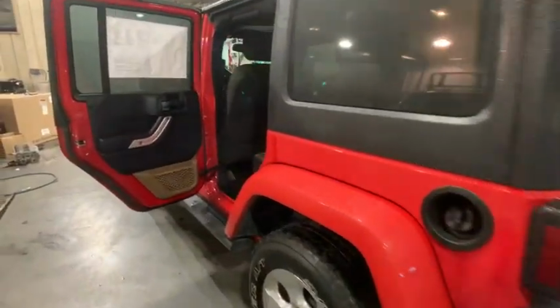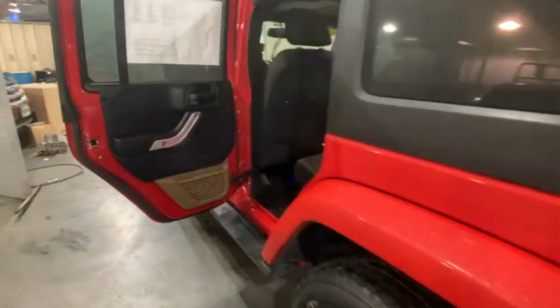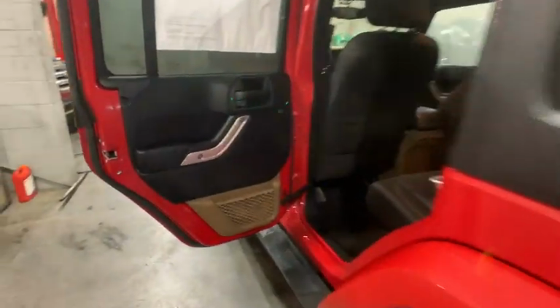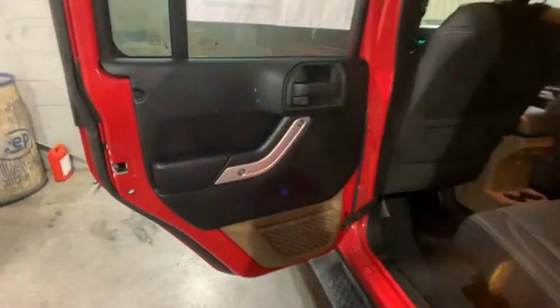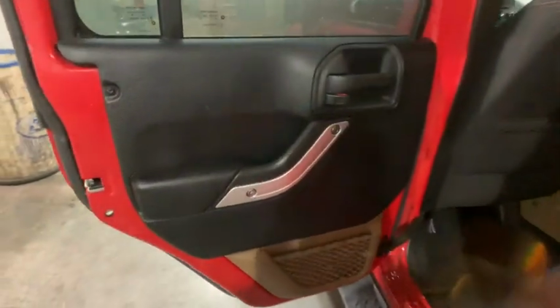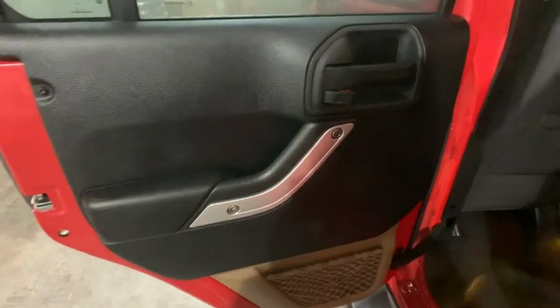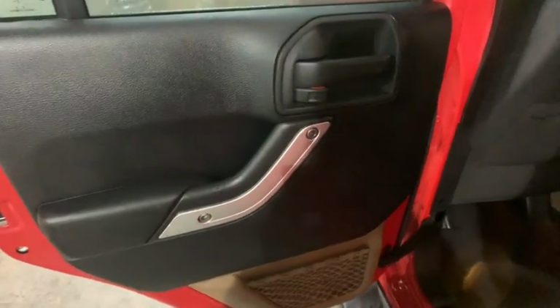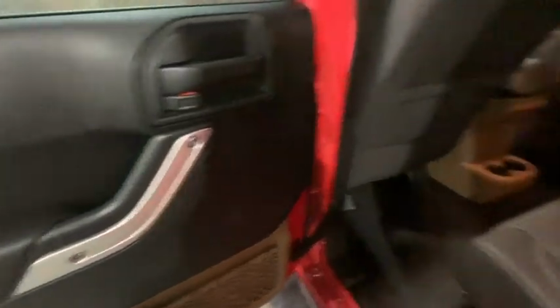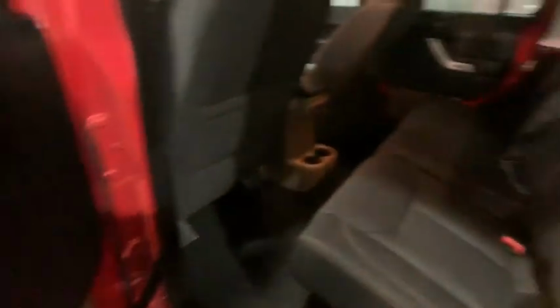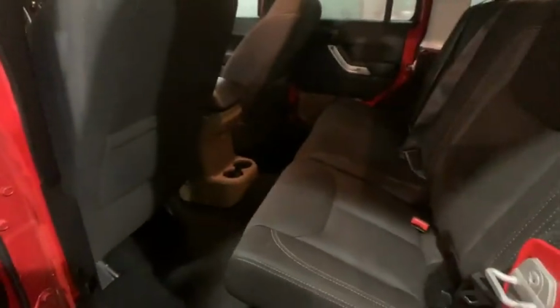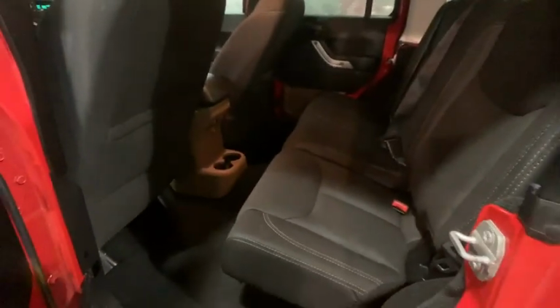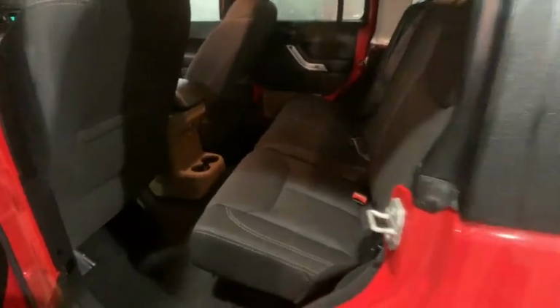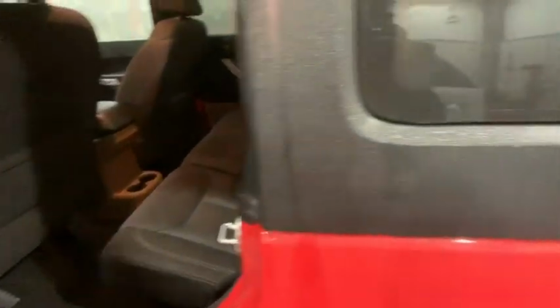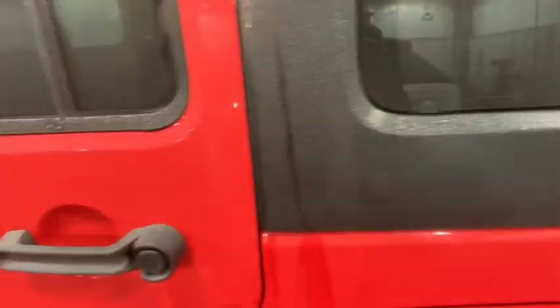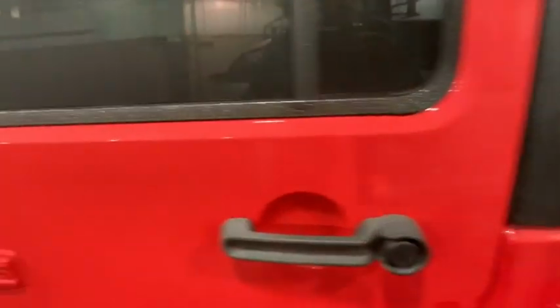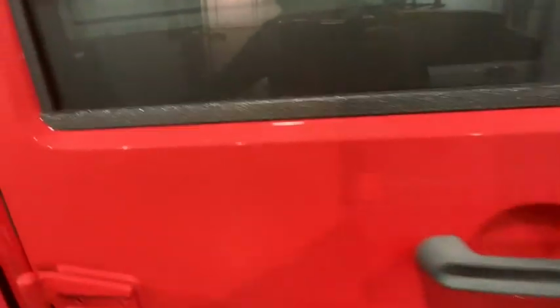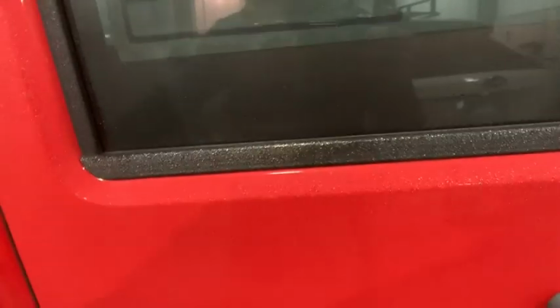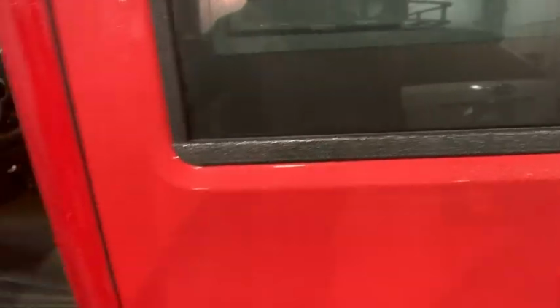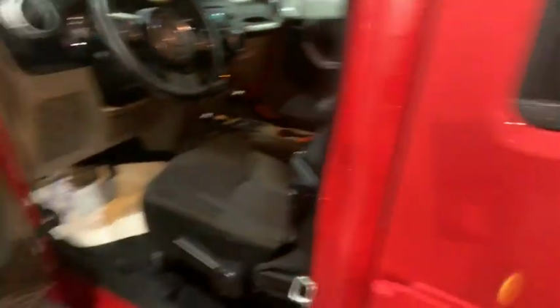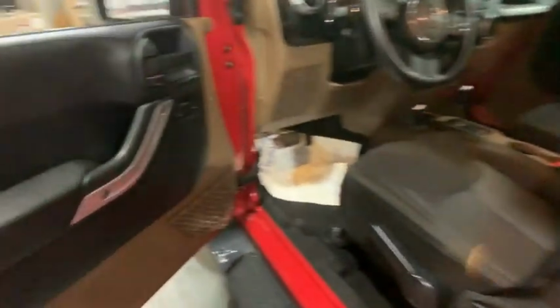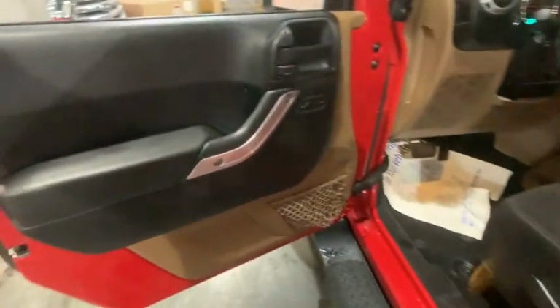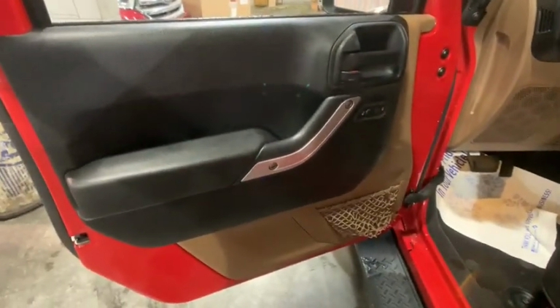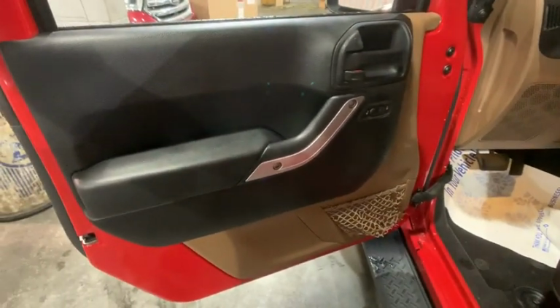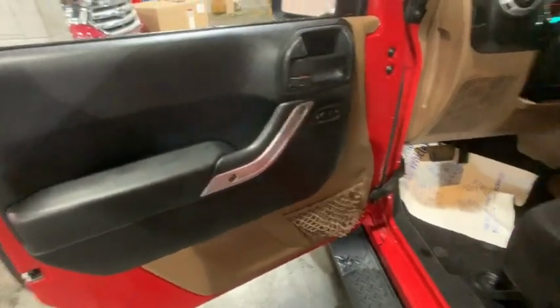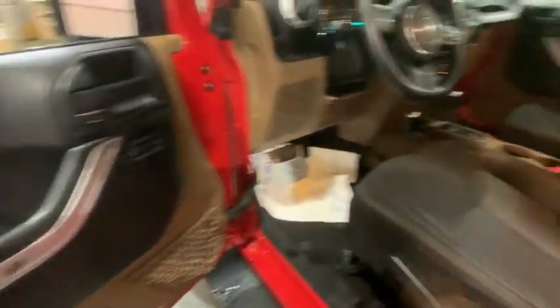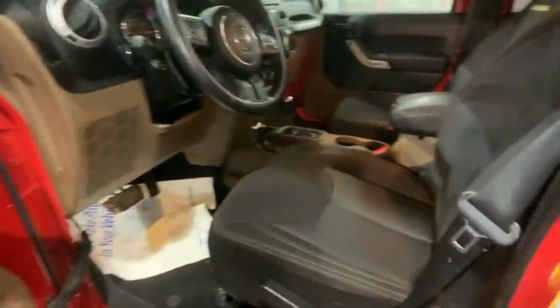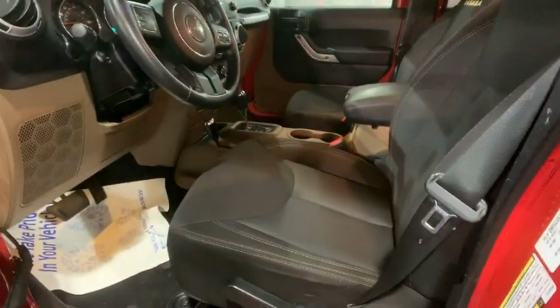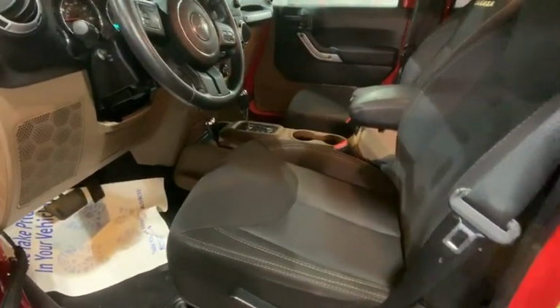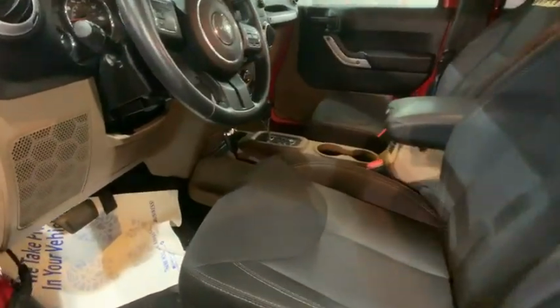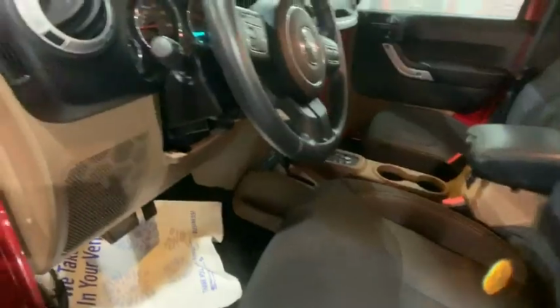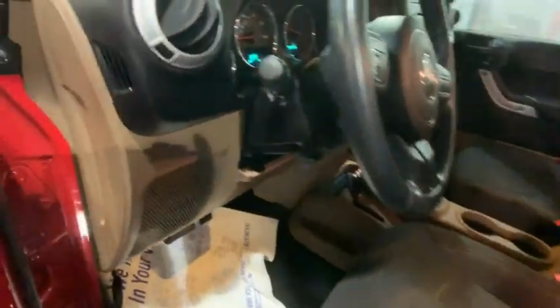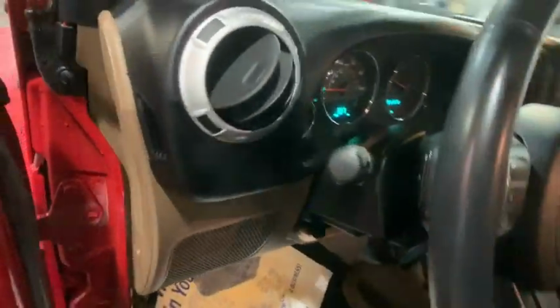Traction control, leather-wrapped steering wheel, dual airbags, alloy wheels, power steering, four-wheel disc brakes, cruise control, center armrest, power windows, electronic stability control, security system.